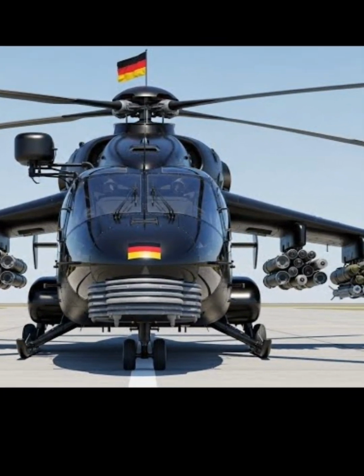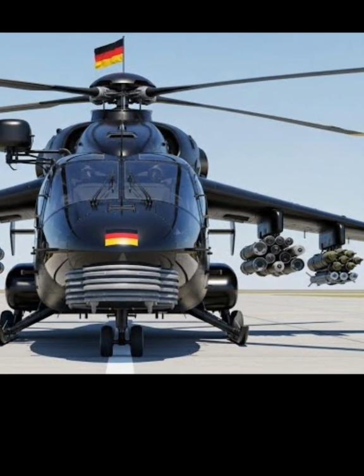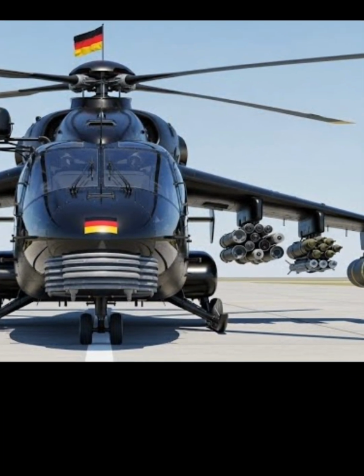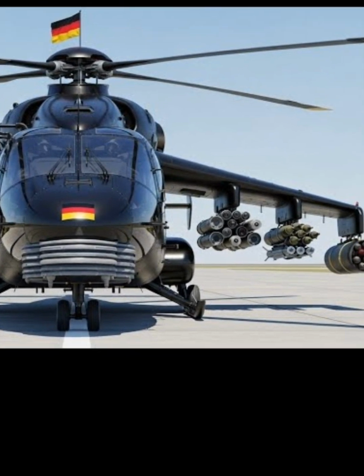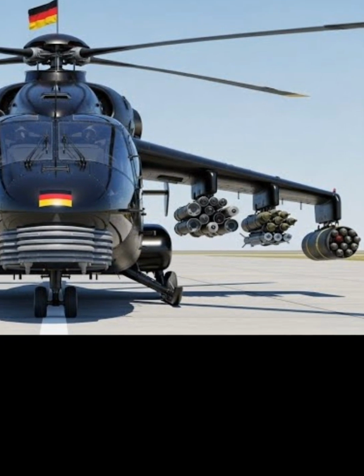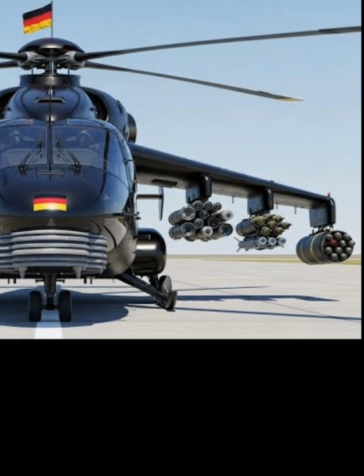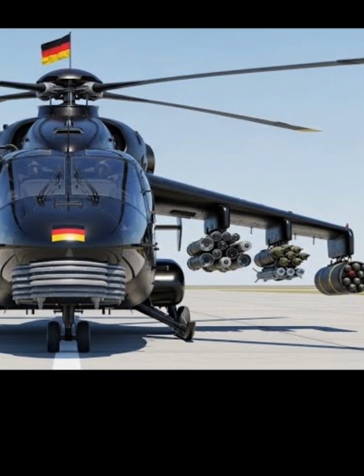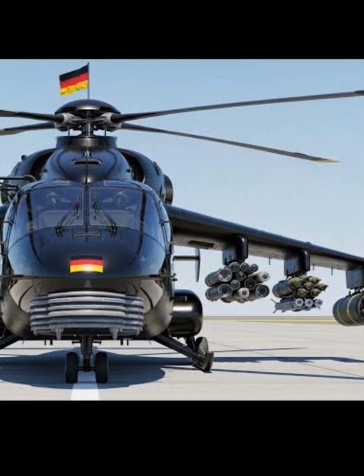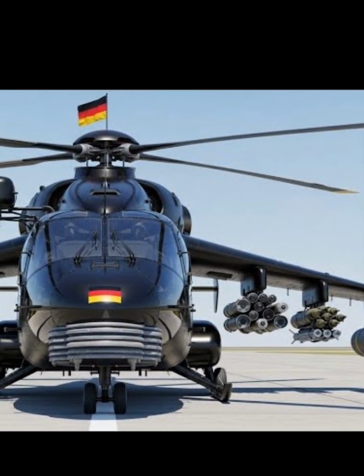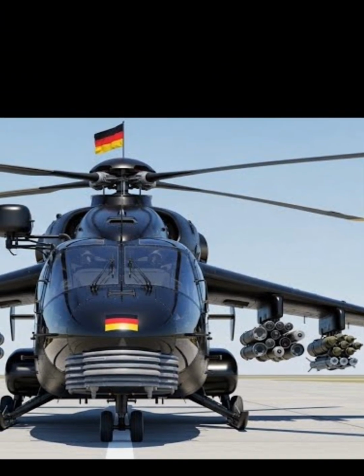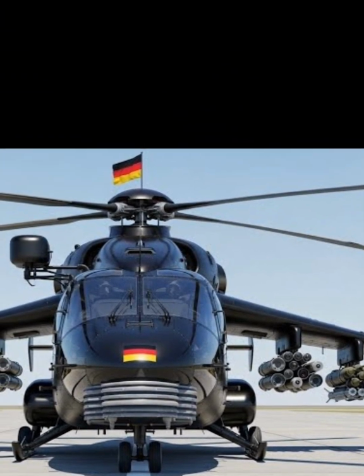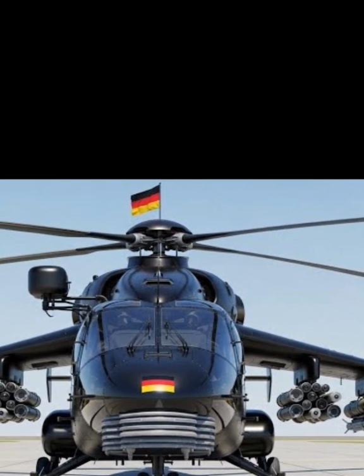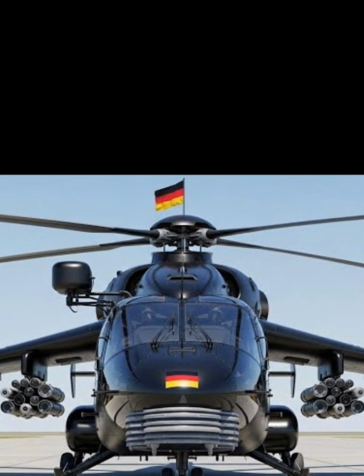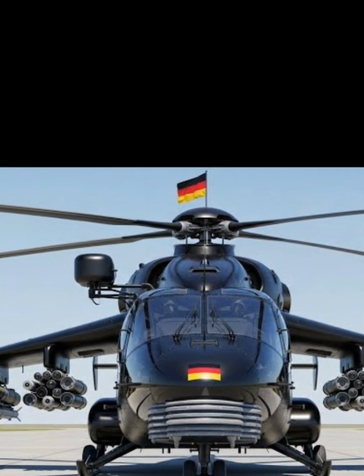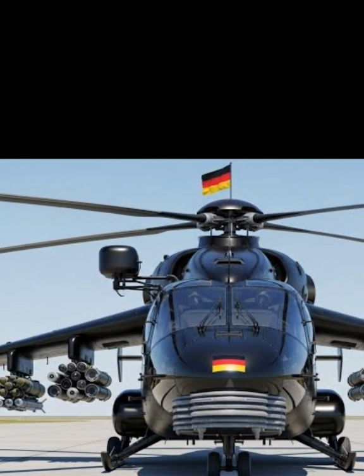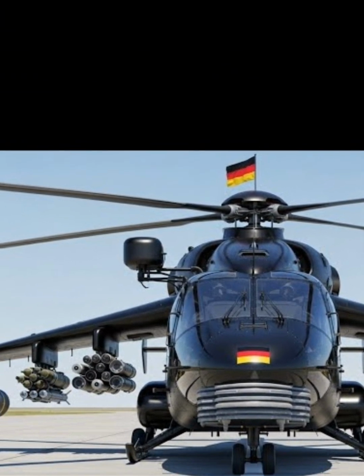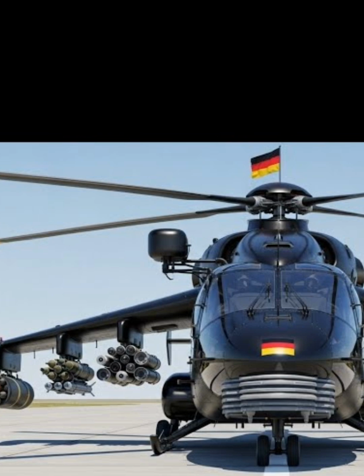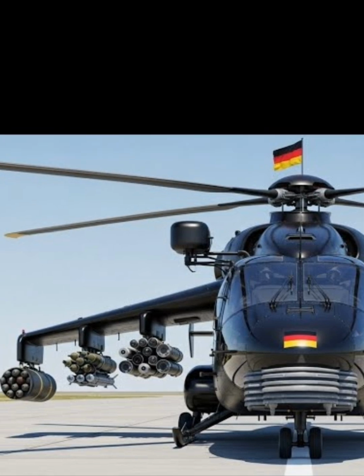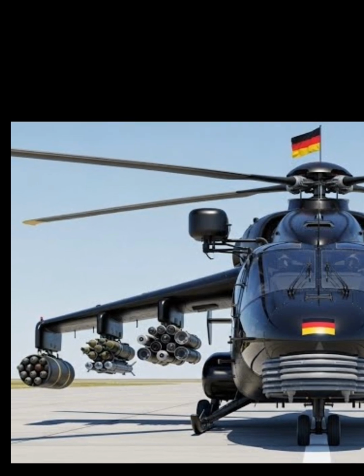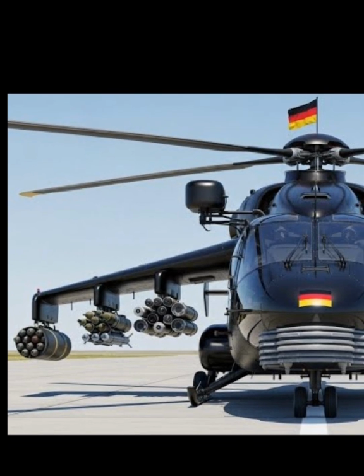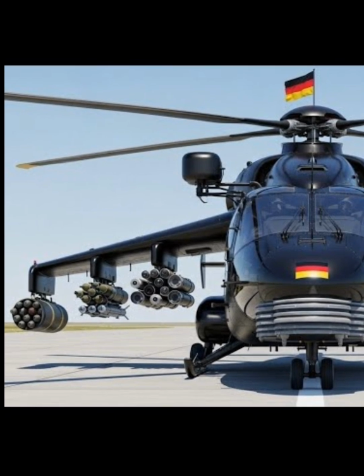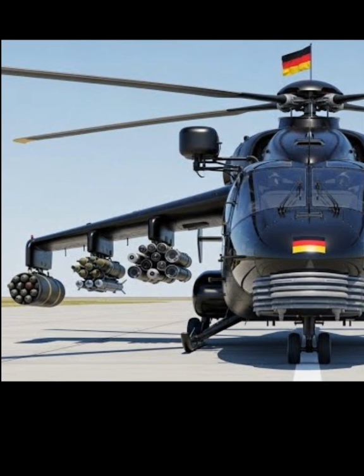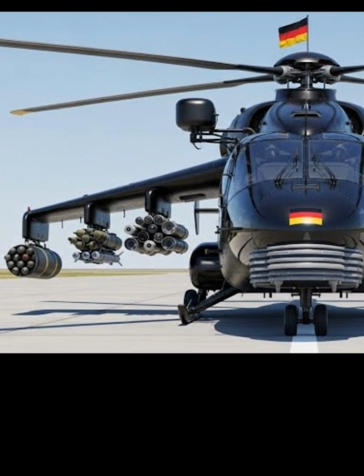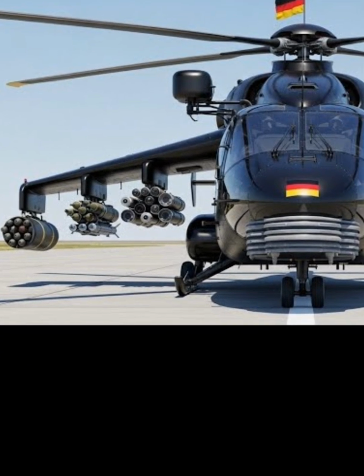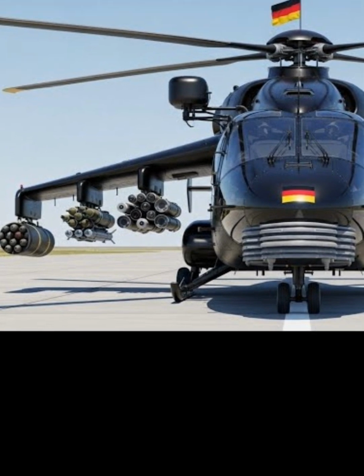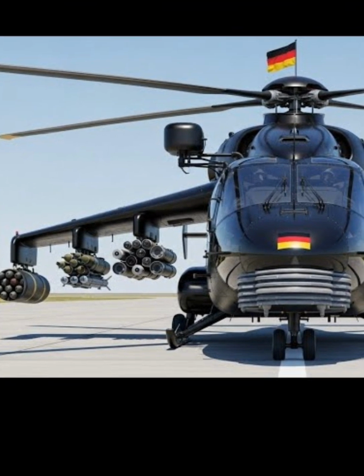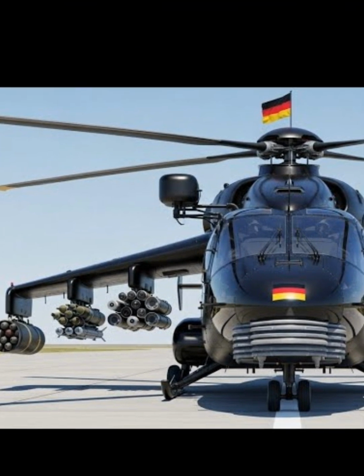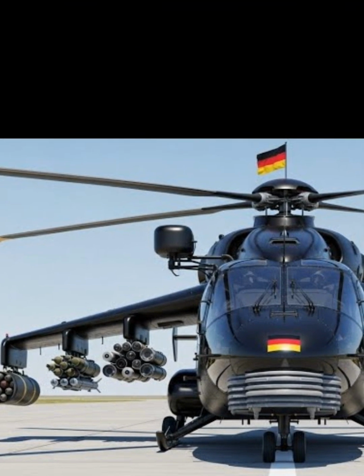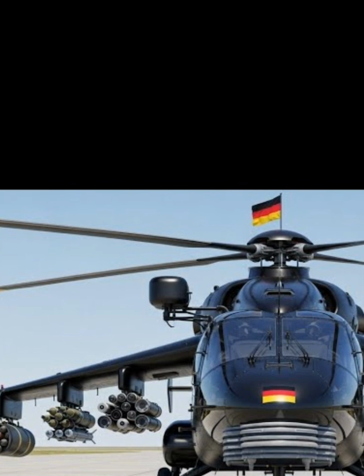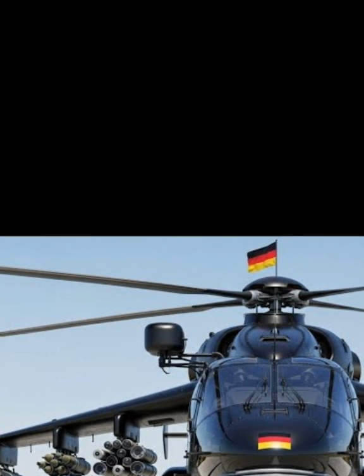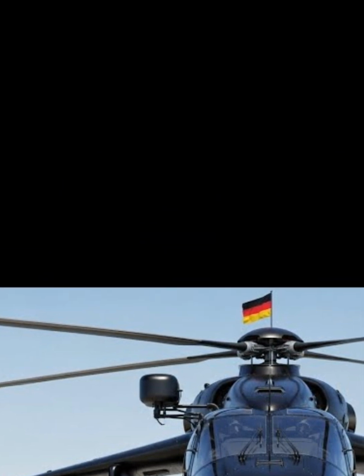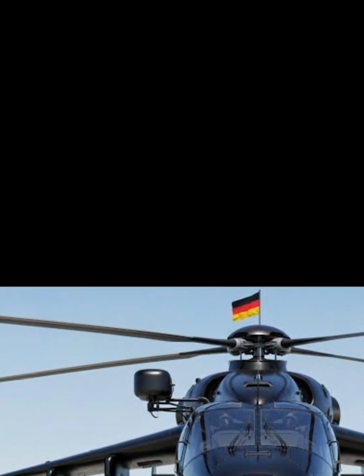The H-135, also known as the EC-135, takes helicopter innovation to the next level. This futuristic chopper is engineered for missions where precision, speed, and safety matter the most.